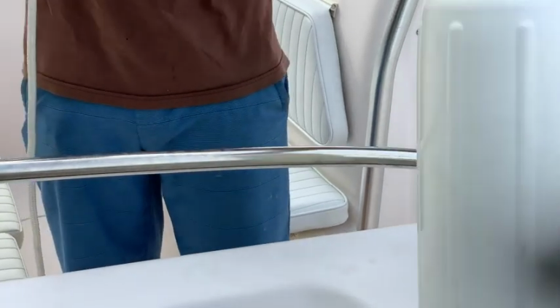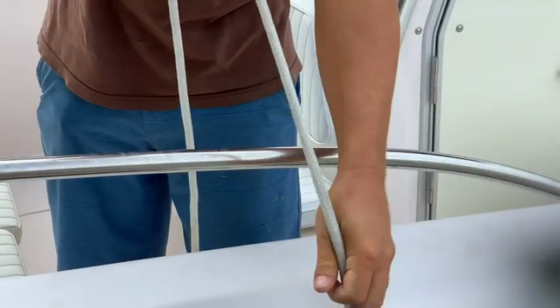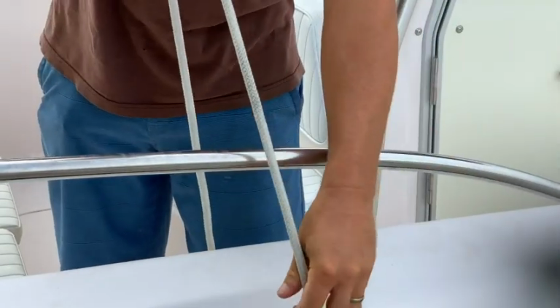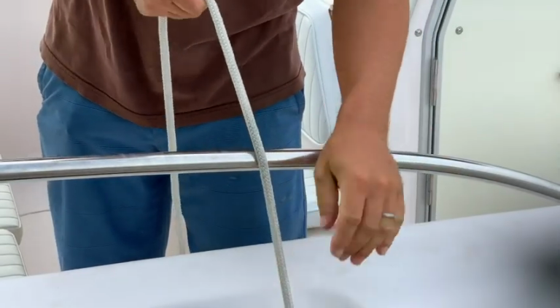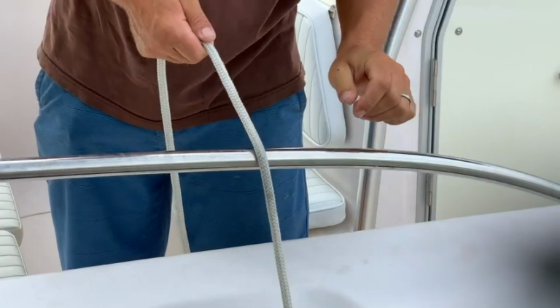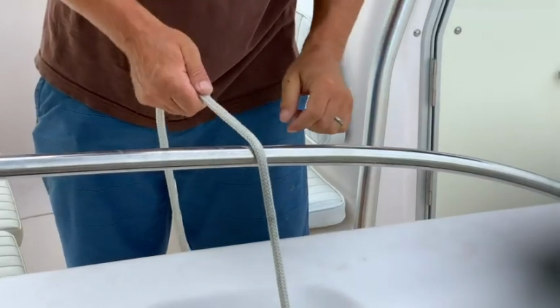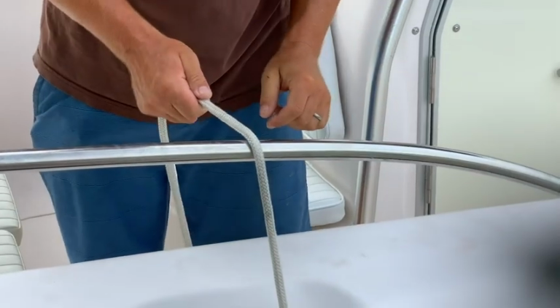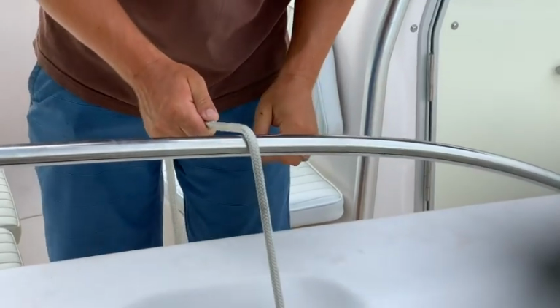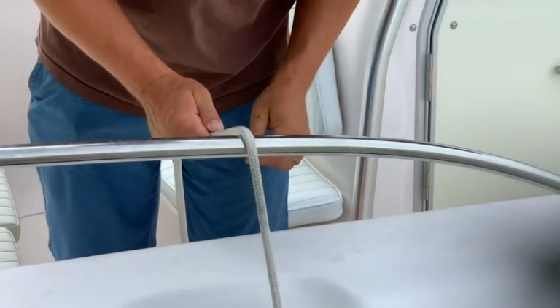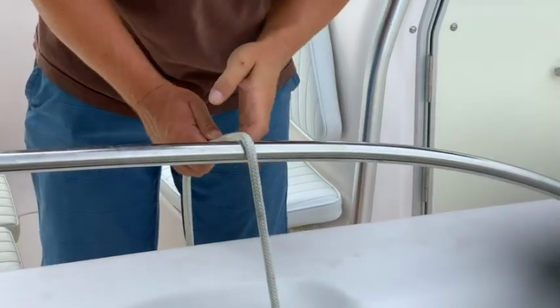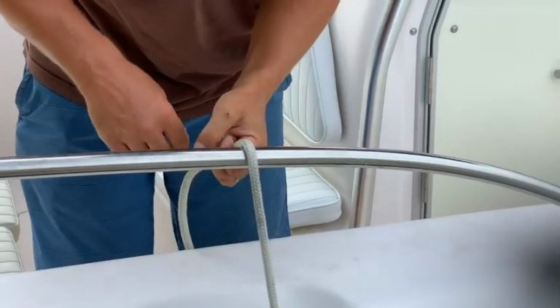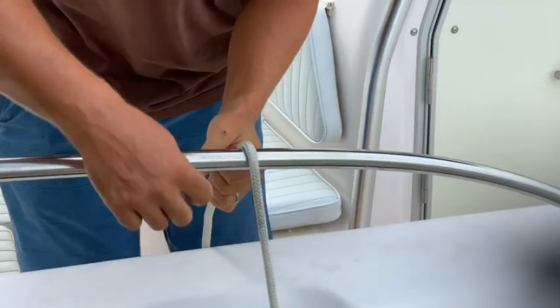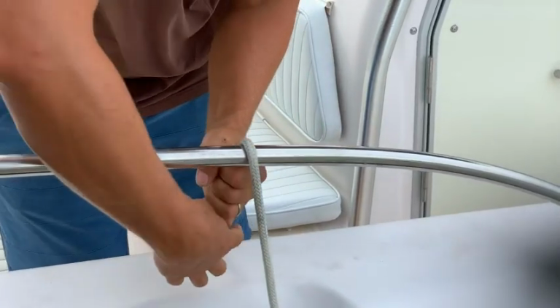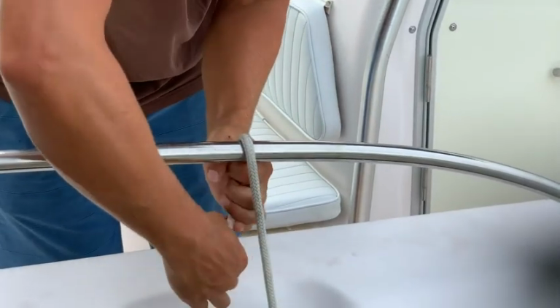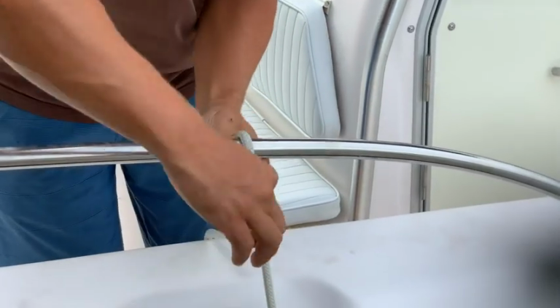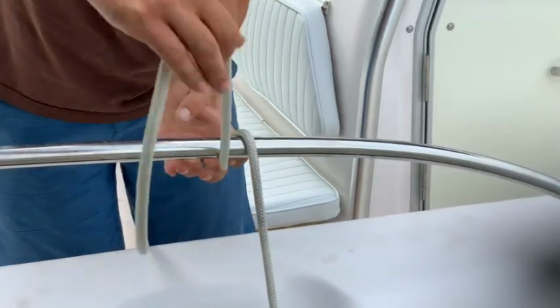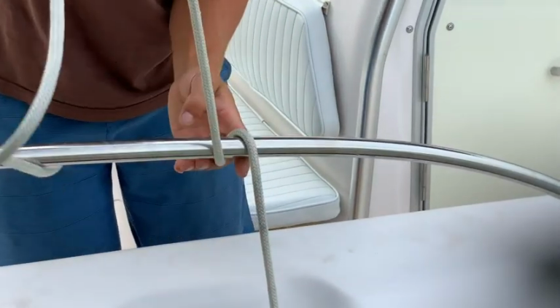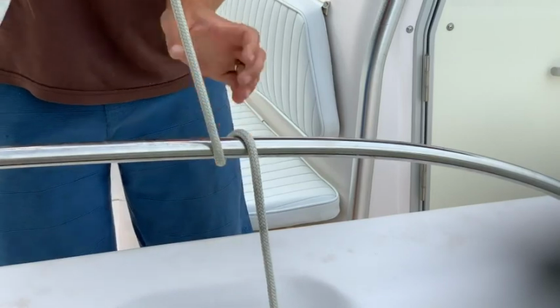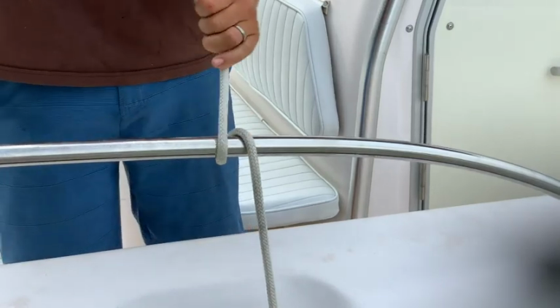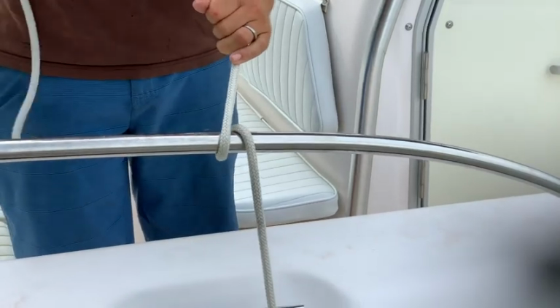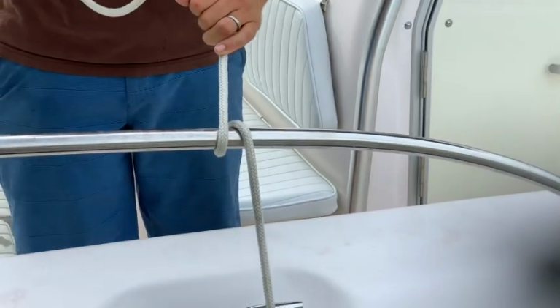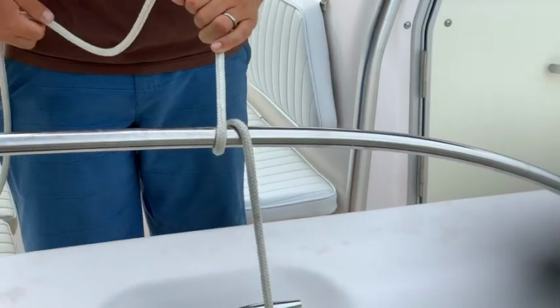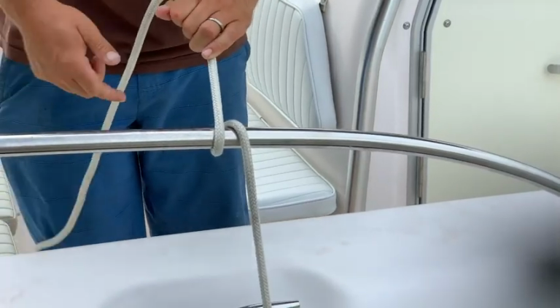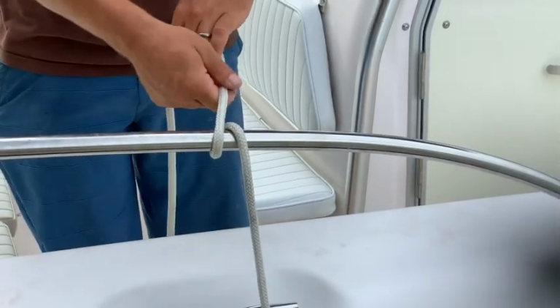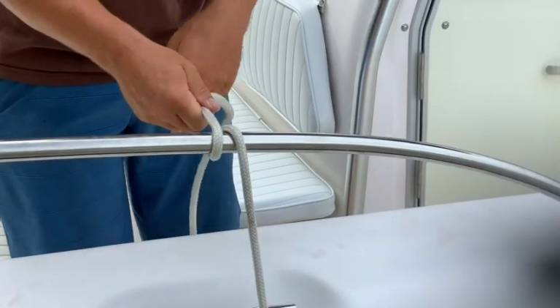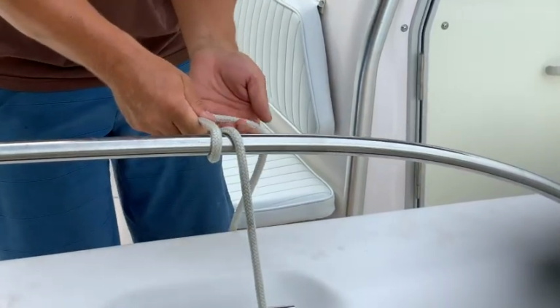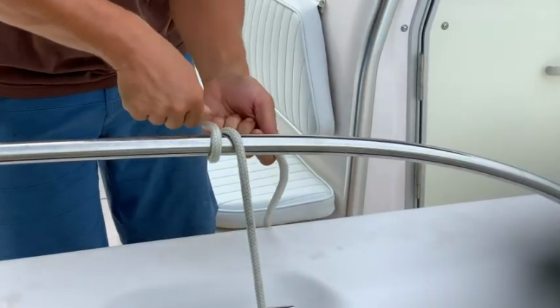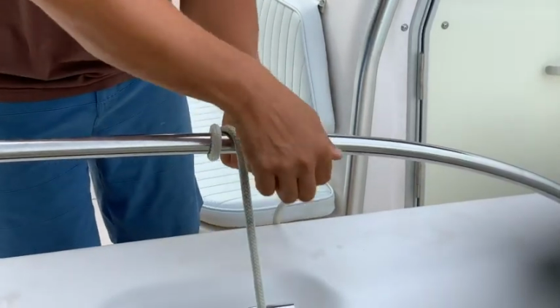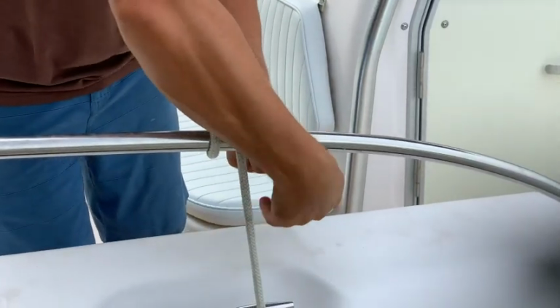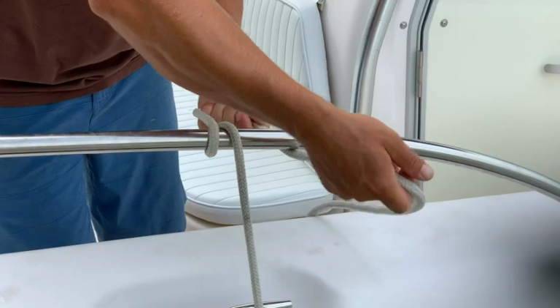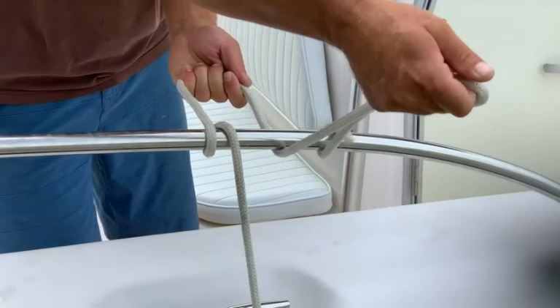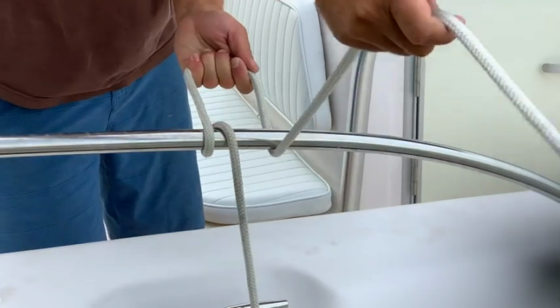A clove hitch is a simple and useful knot for securing a fender. To tie a clove hitch, drape the fender over to measure distance, bring your line around one side, then the opposite side, and take the bitter end through the loop that is made.